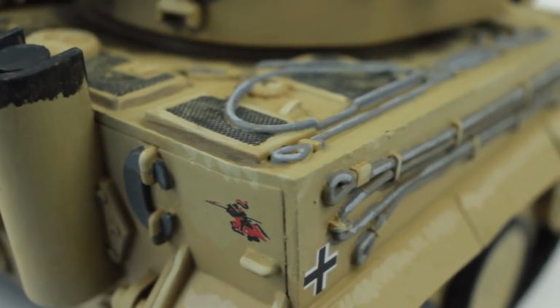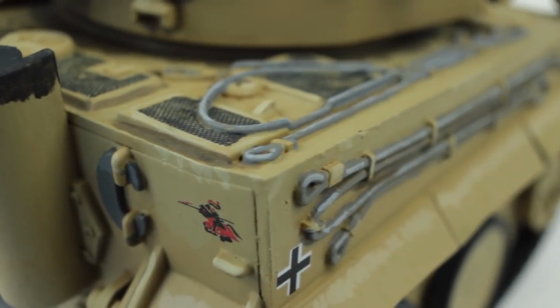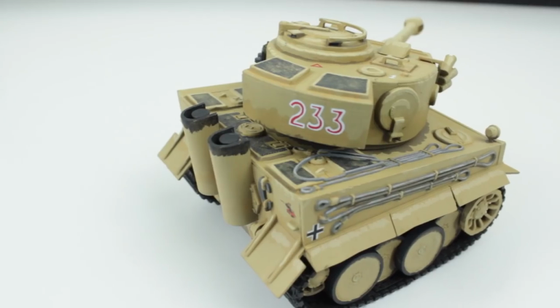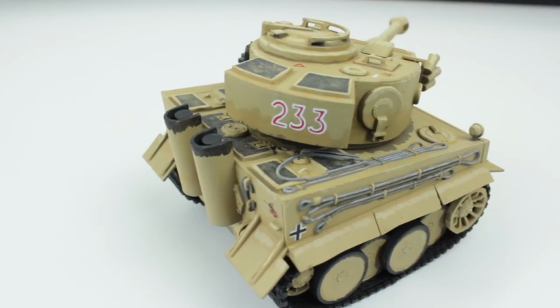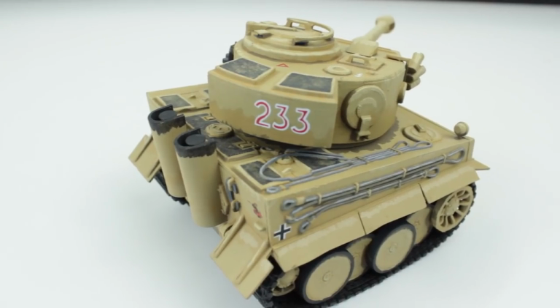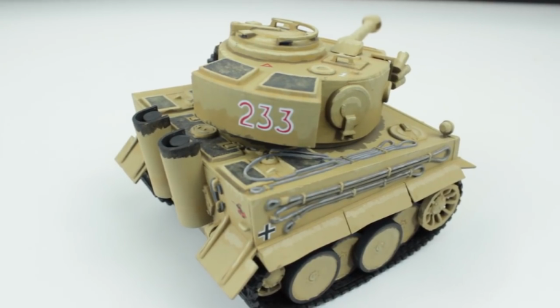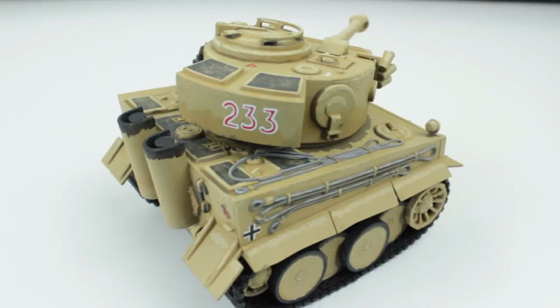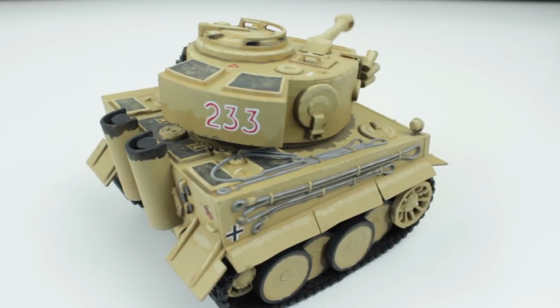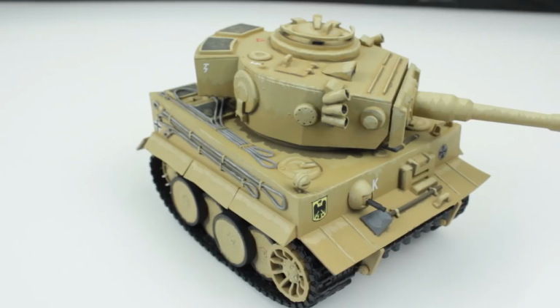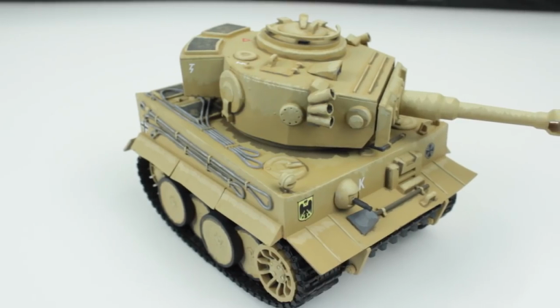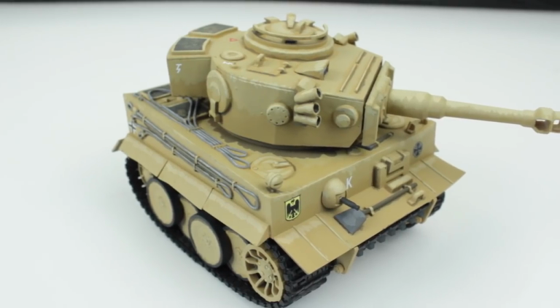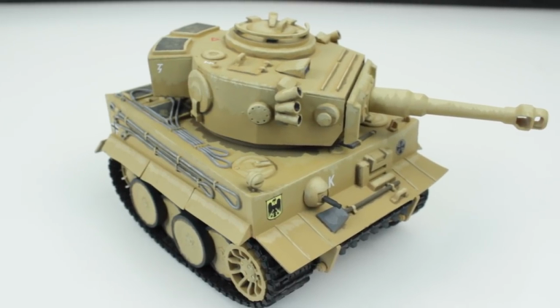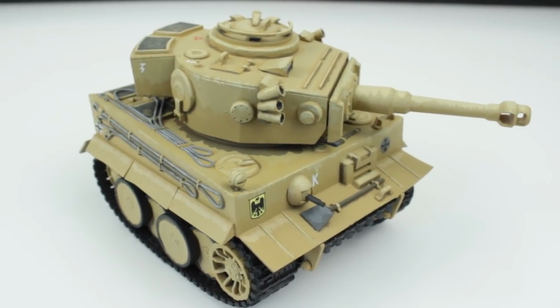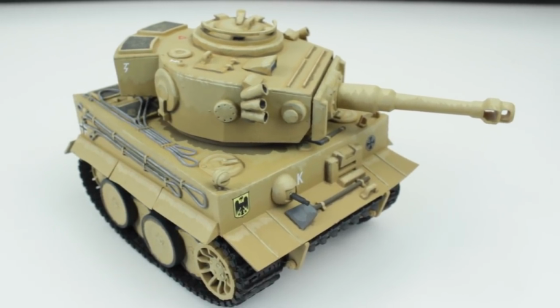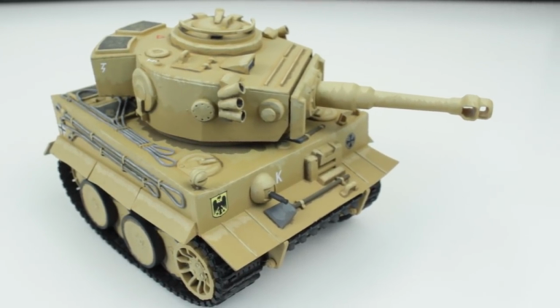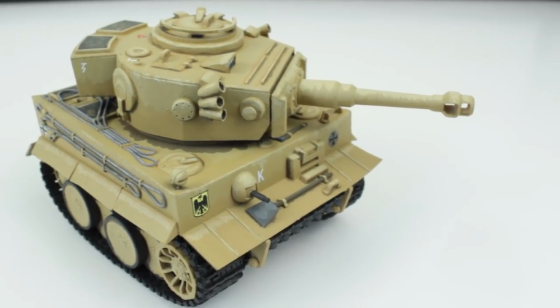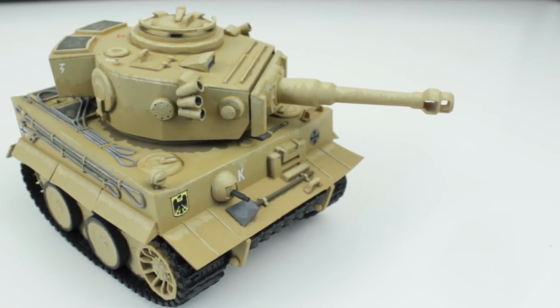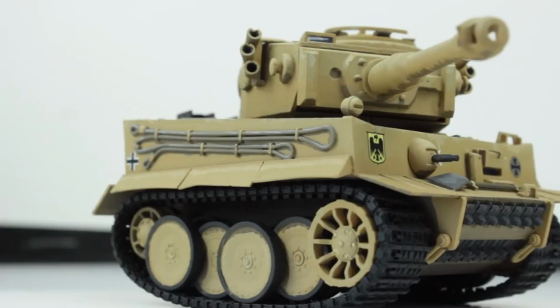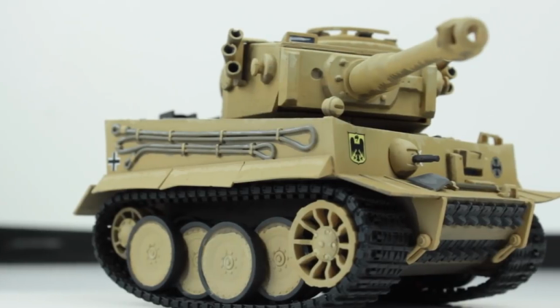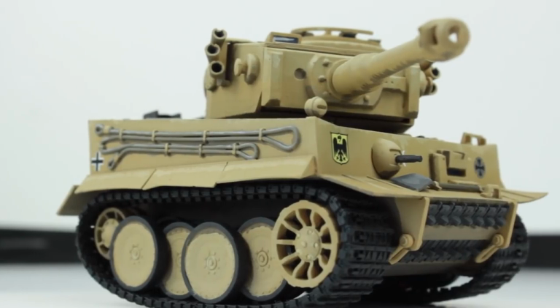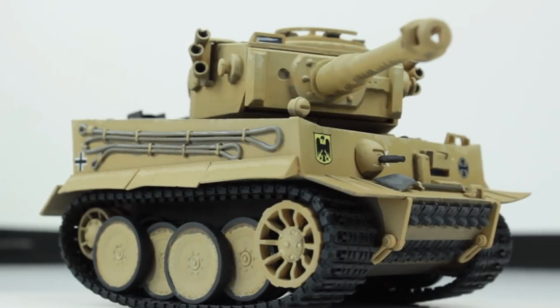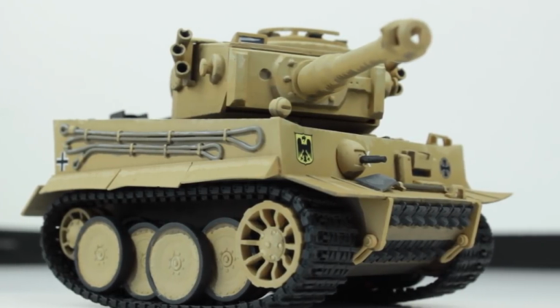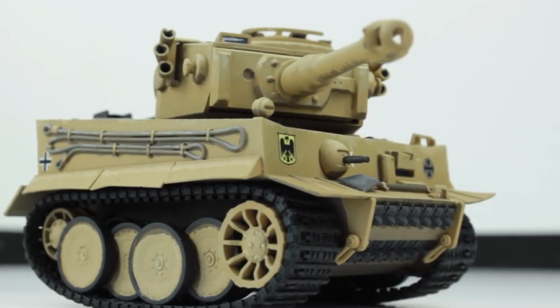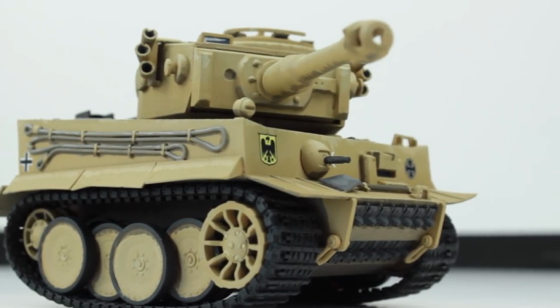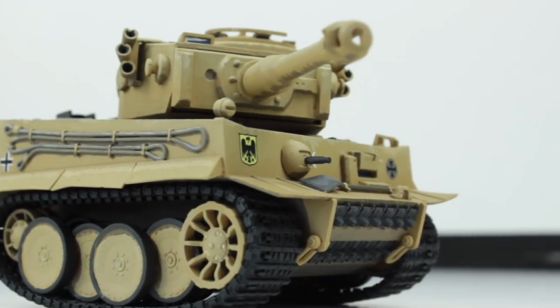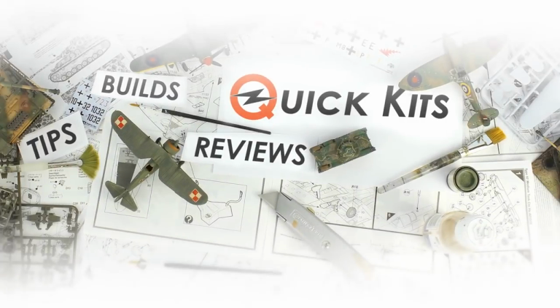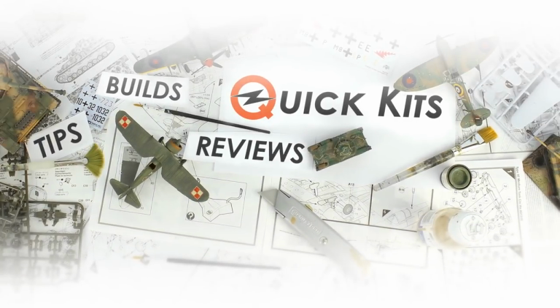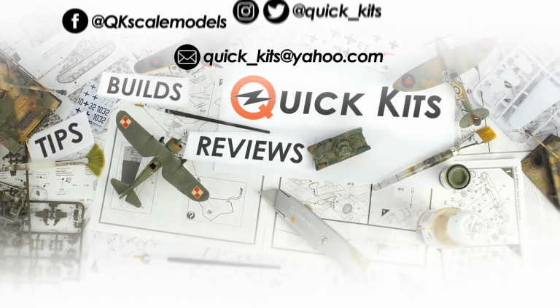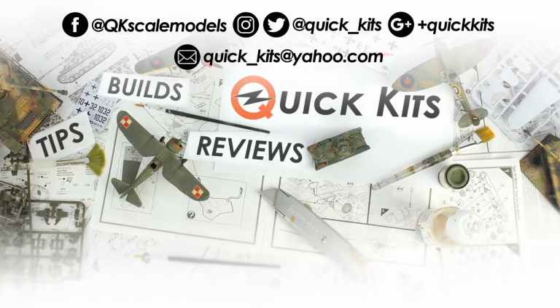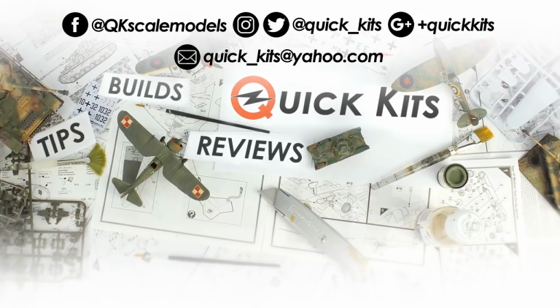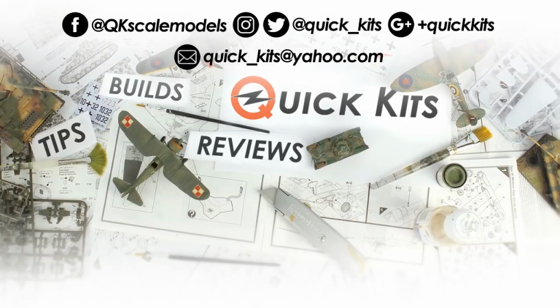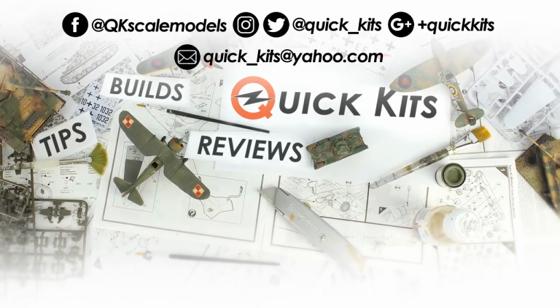I'd recommend this kit to anyone because it's a fun little weekend project that you can do over a day or a couple of hours, and in the end you end up with a cool looking ornament that was really fun to build. So anyway, I hope you enjoyed the video, thank you for watching, and I'll see you next time.